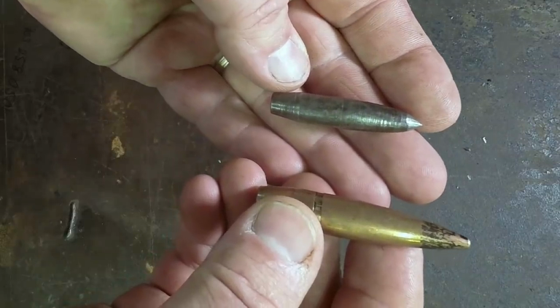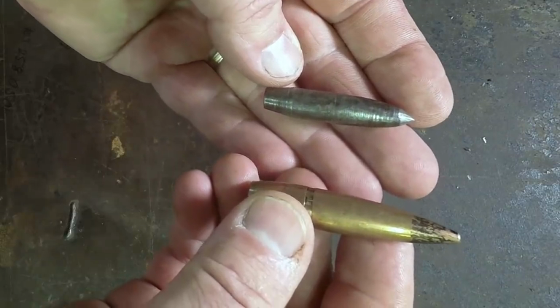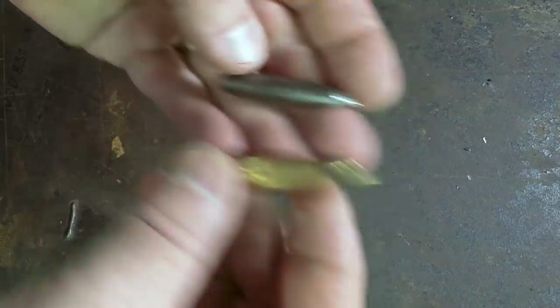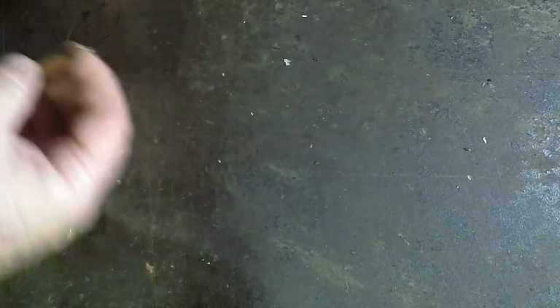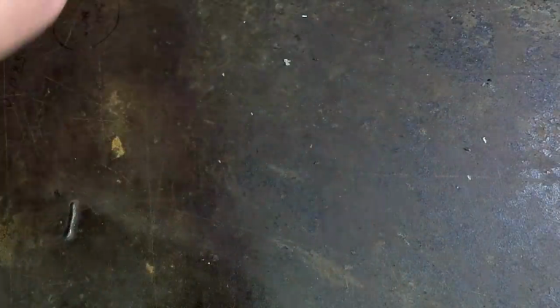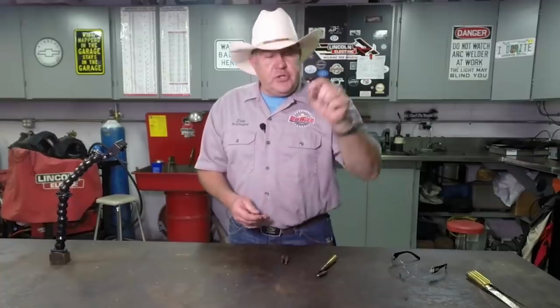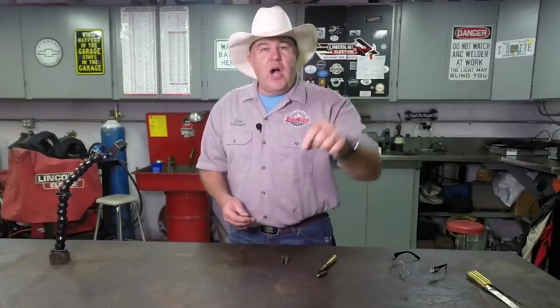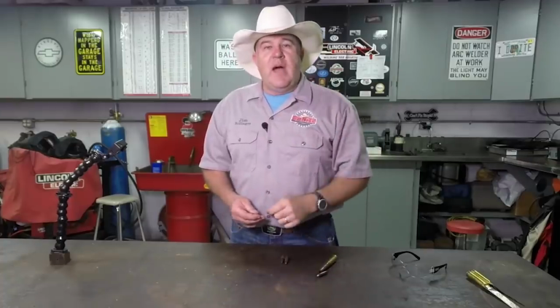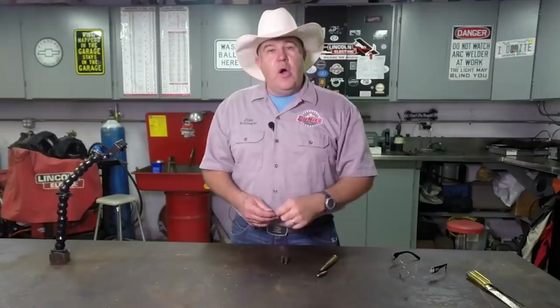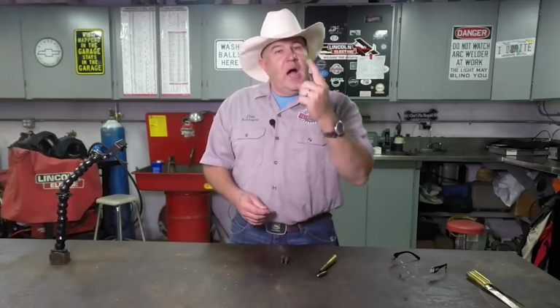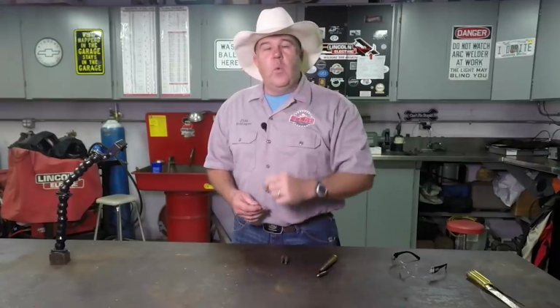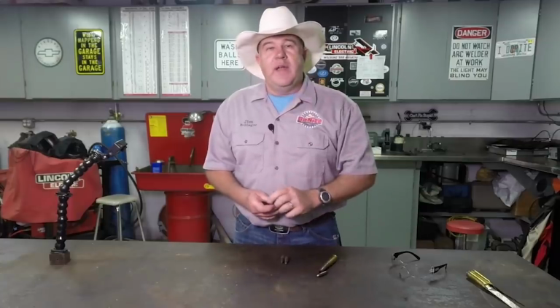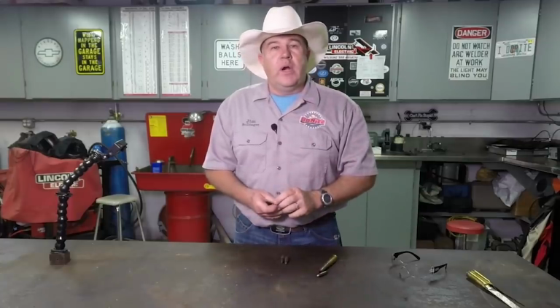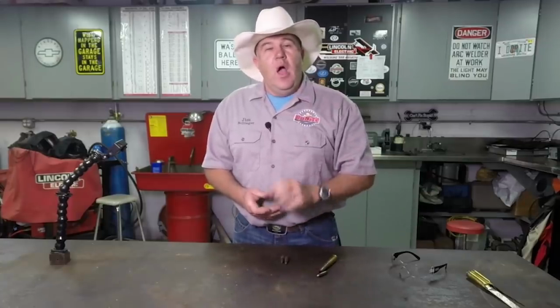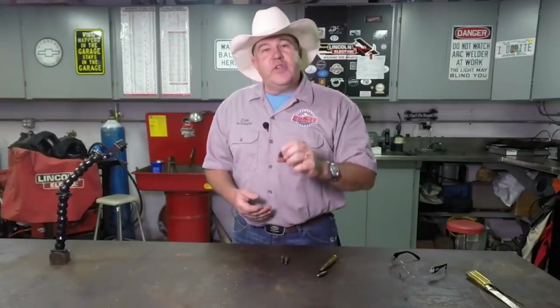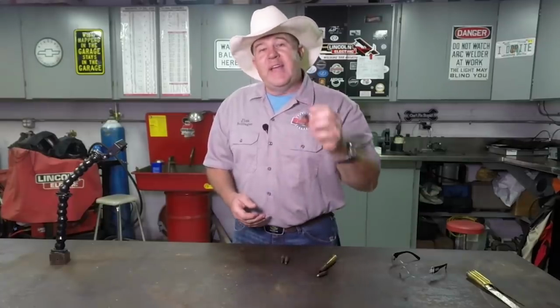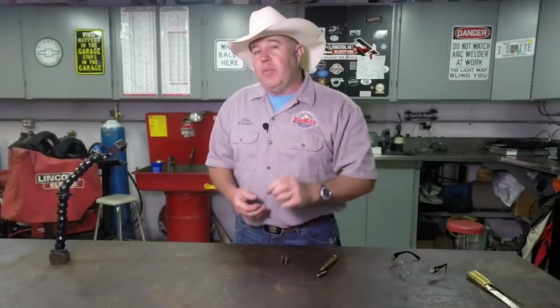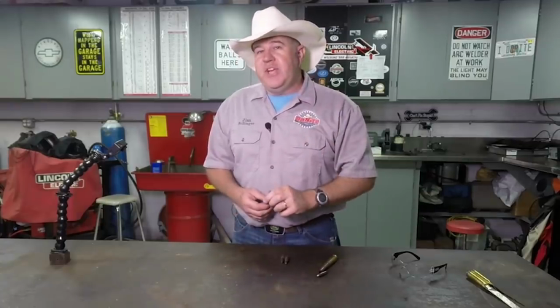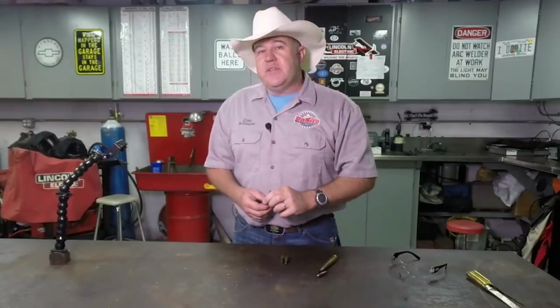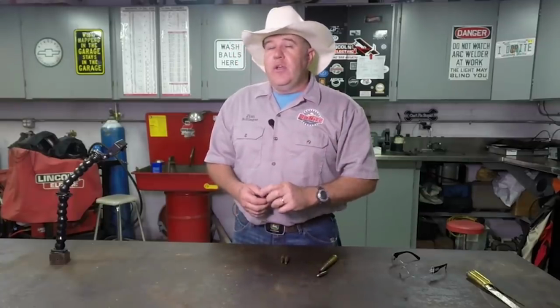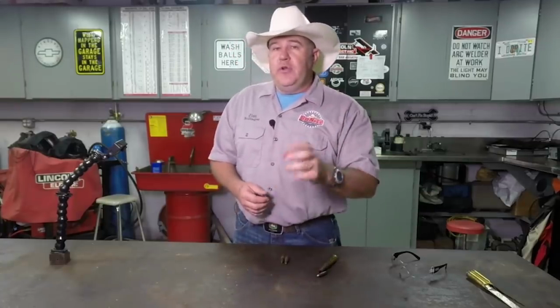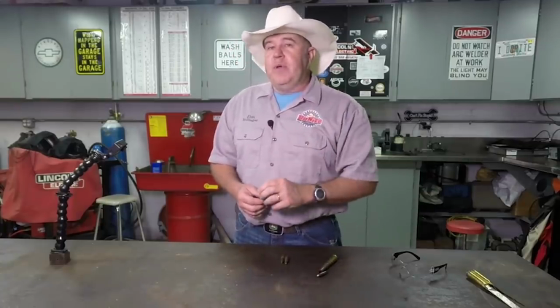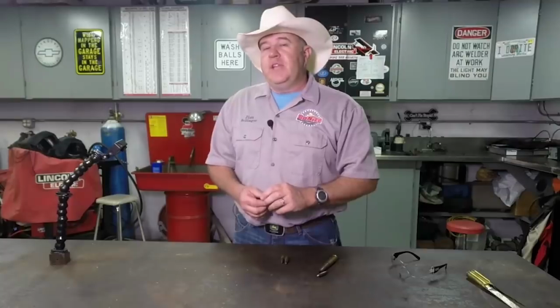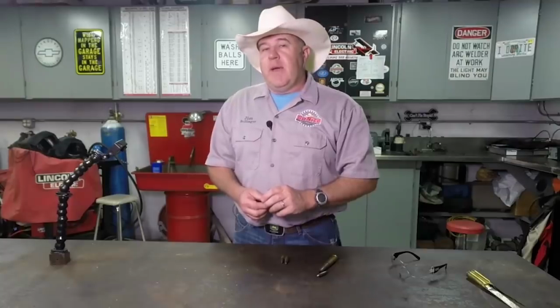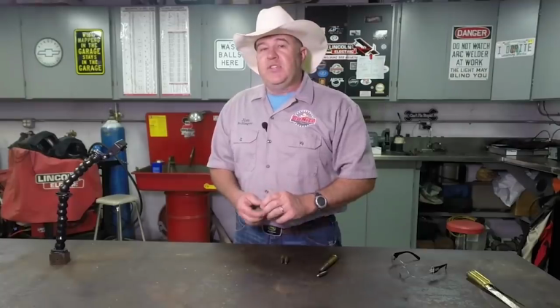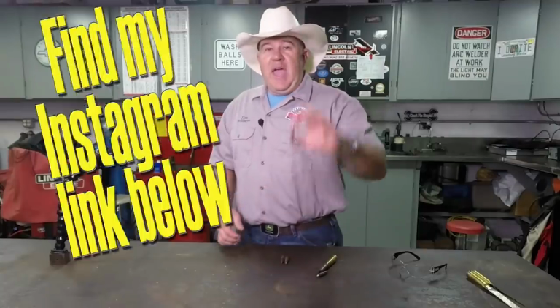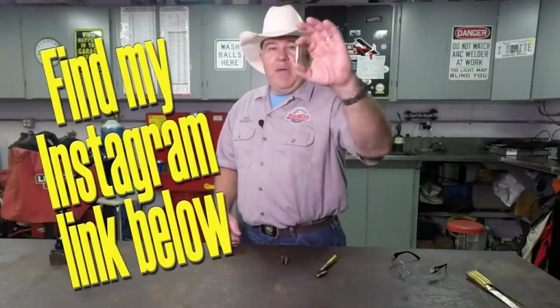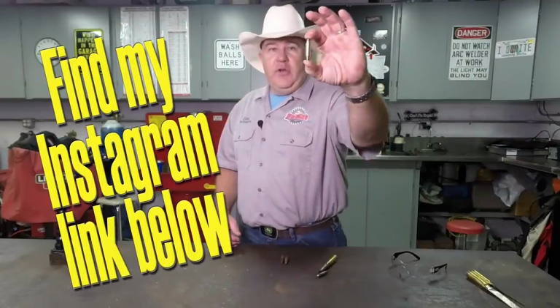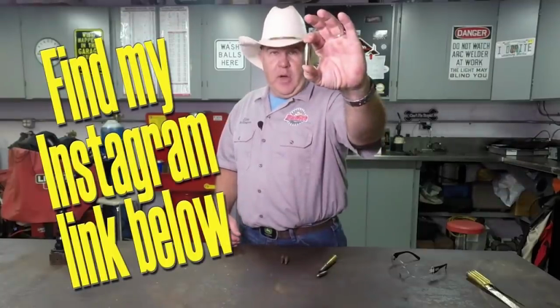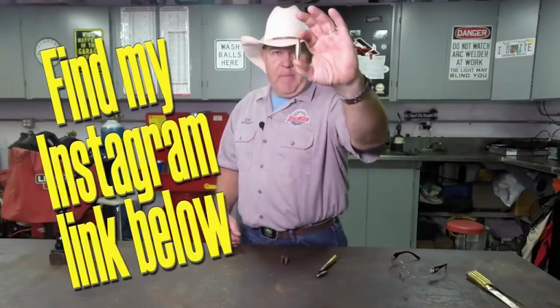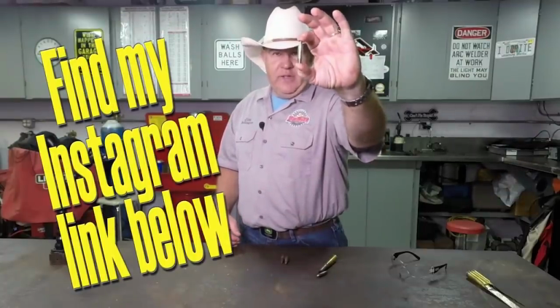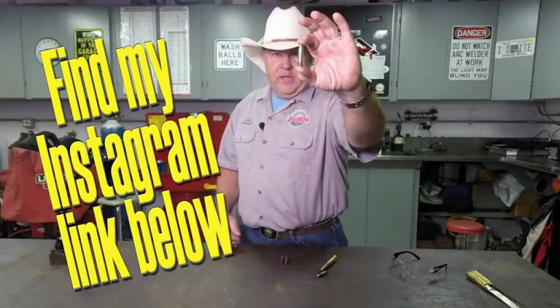If you'd like a chance to win this center punch, be sure to comment down below — I'll pick one random winner. Also, if you'd like to double those chances, go to the Do Right Builder Instagram page and comment under the post about this punch.